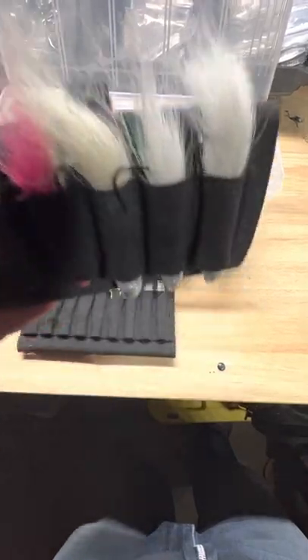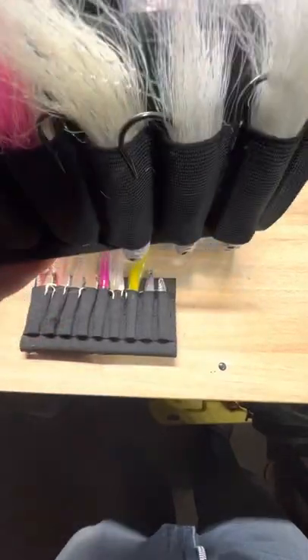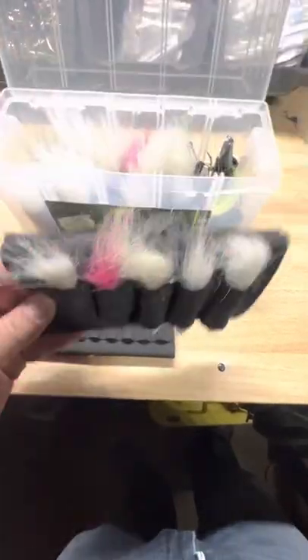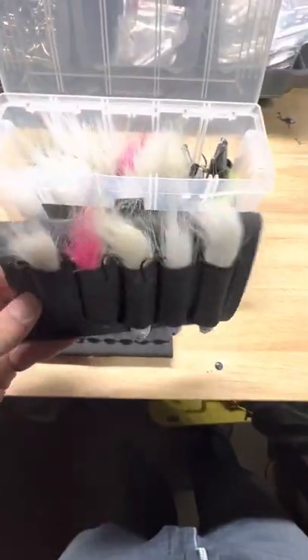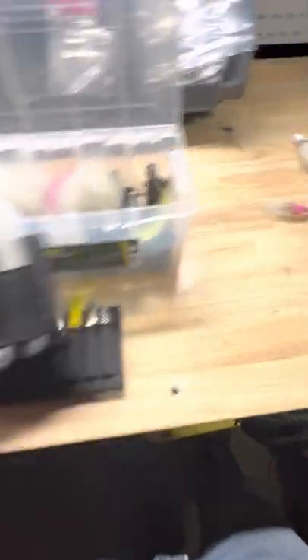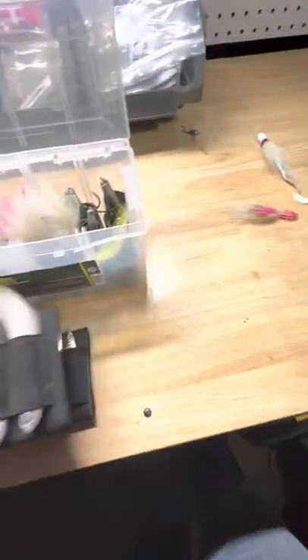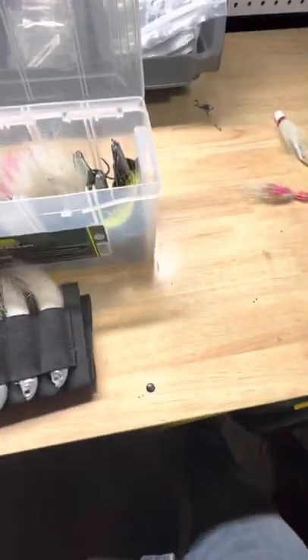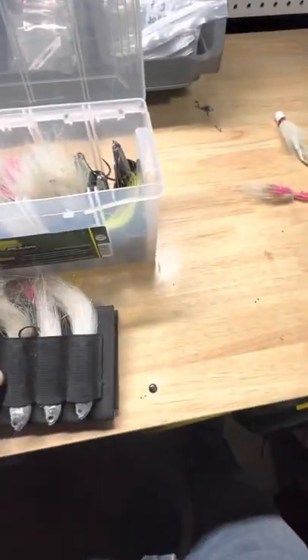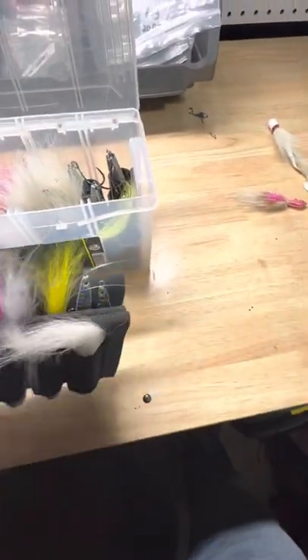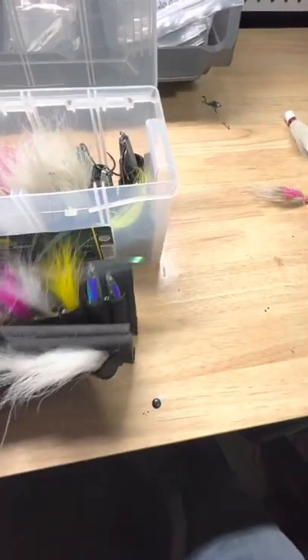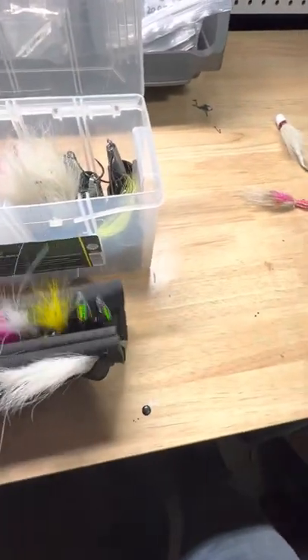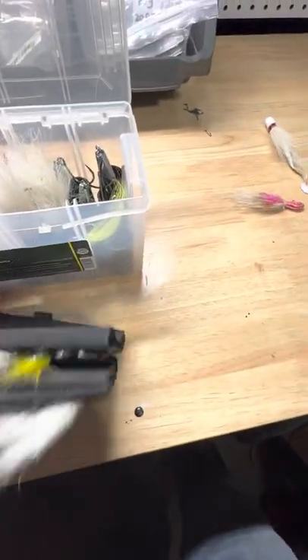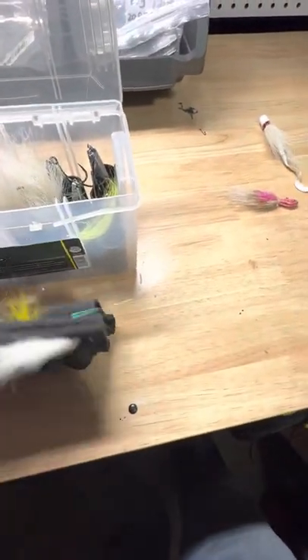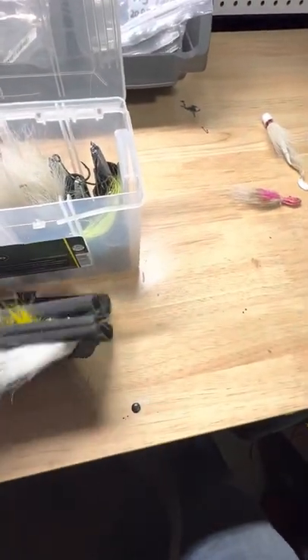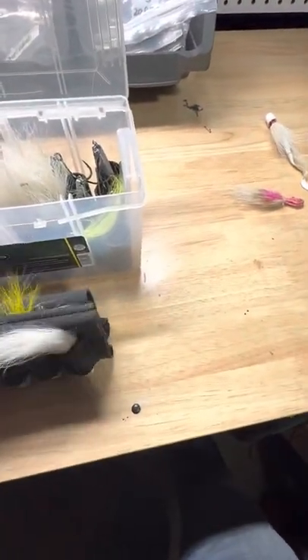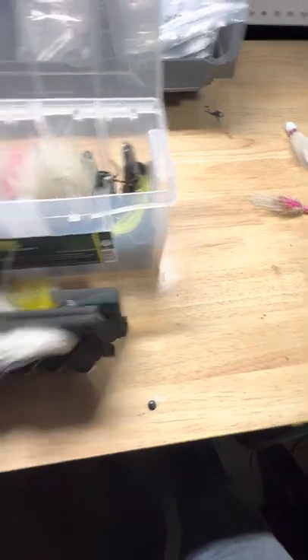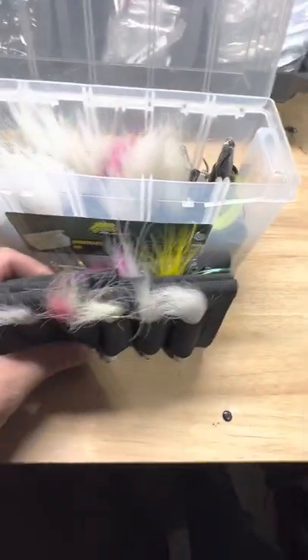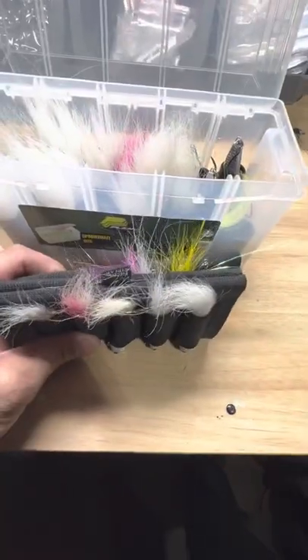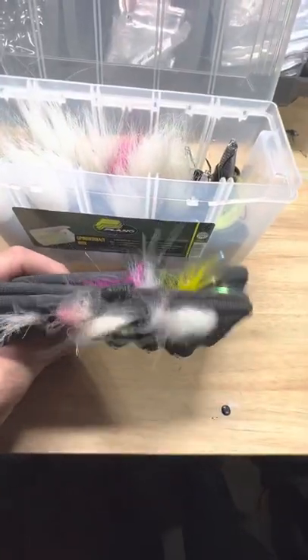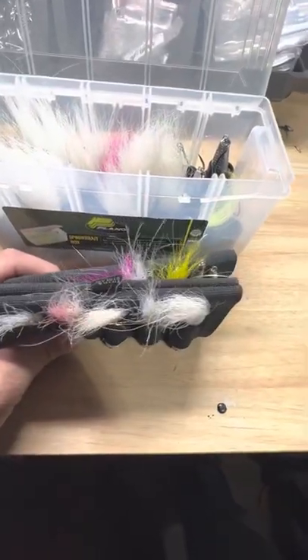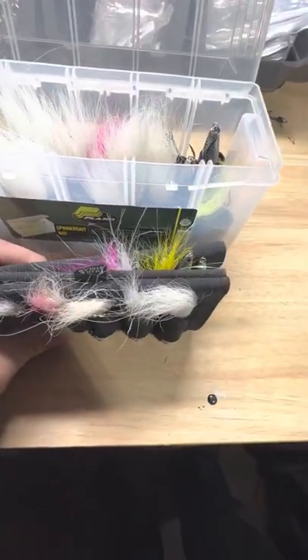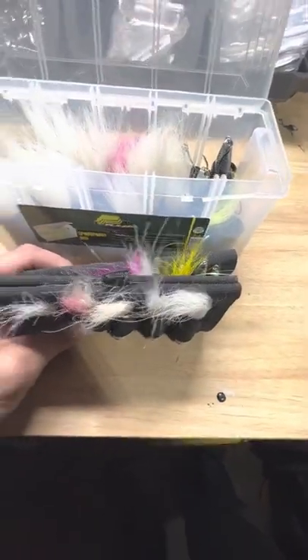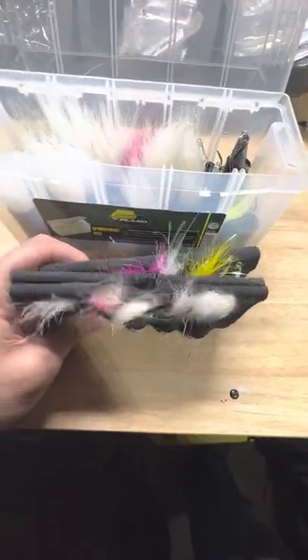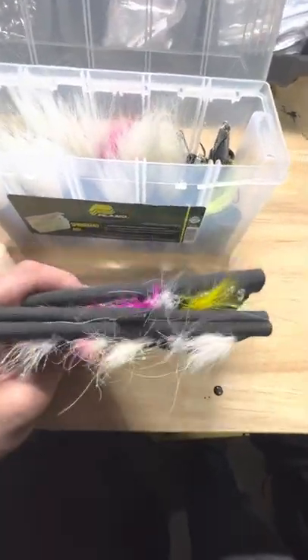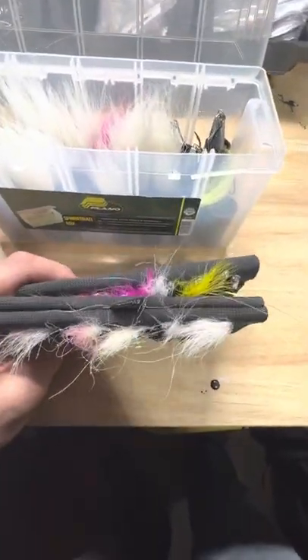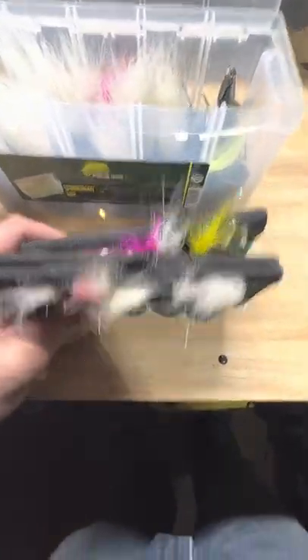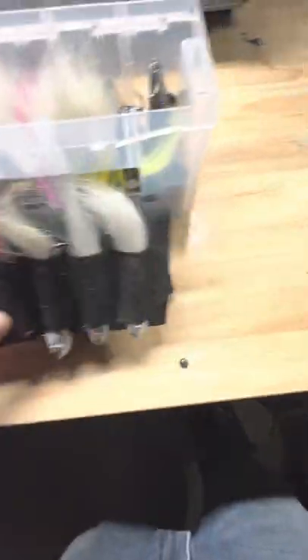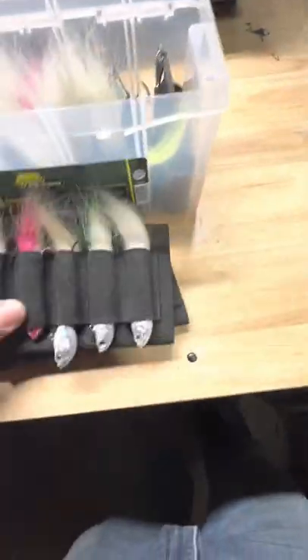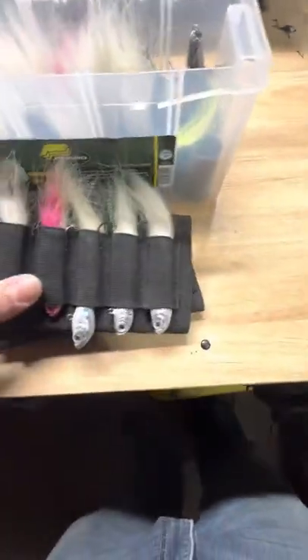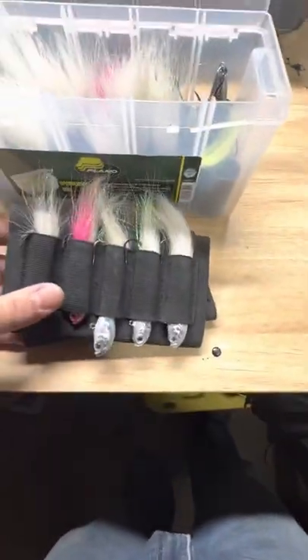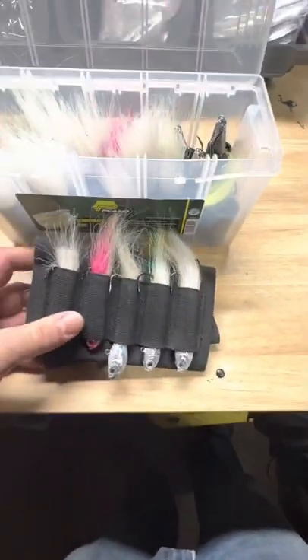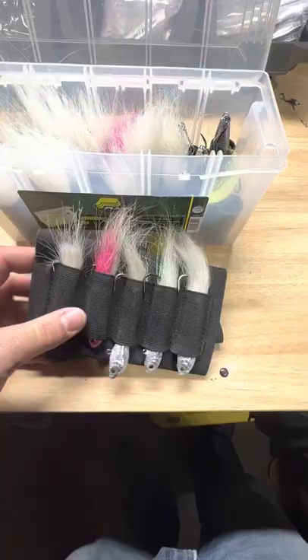Look at the profile — it's super thin. I could fit this anywhere. I'll stack these in the kayak, in anything, or in my surf bag. It's very convenient. The hair stays straight all the time.